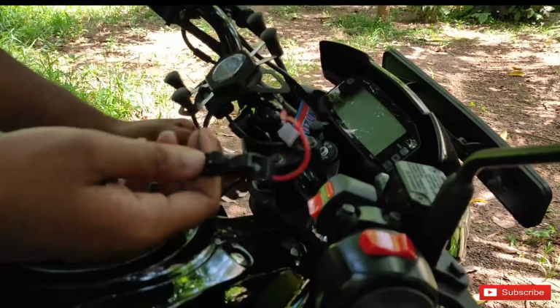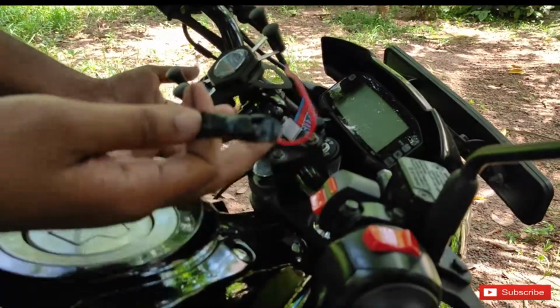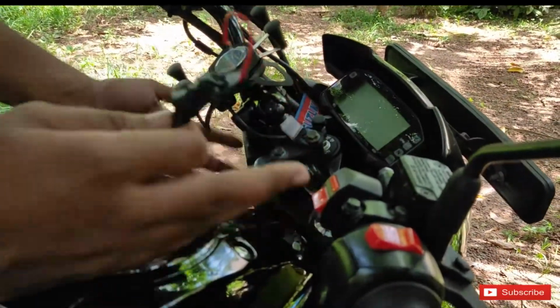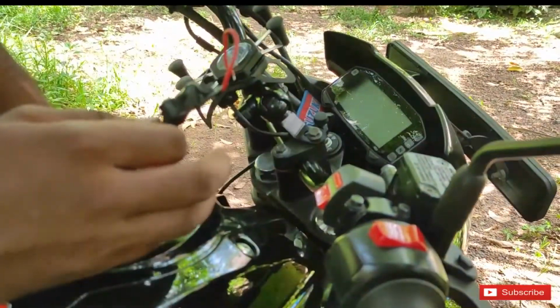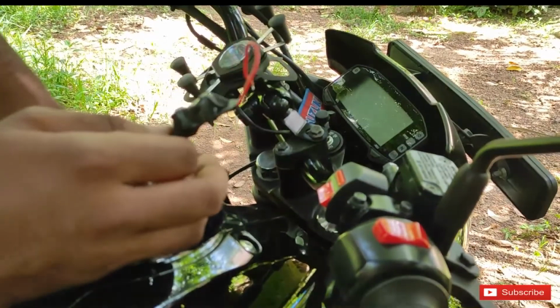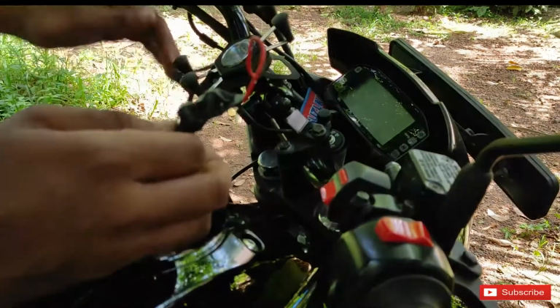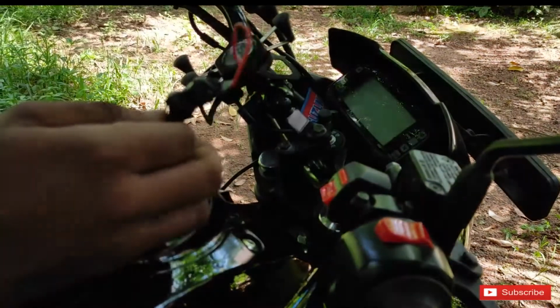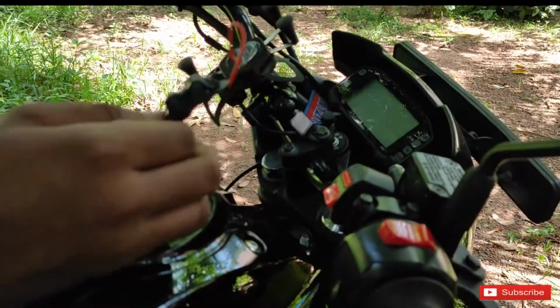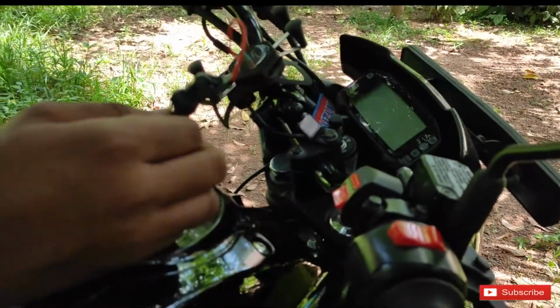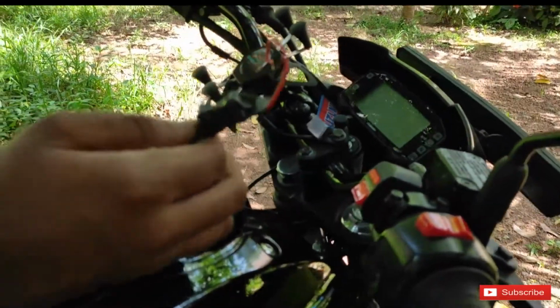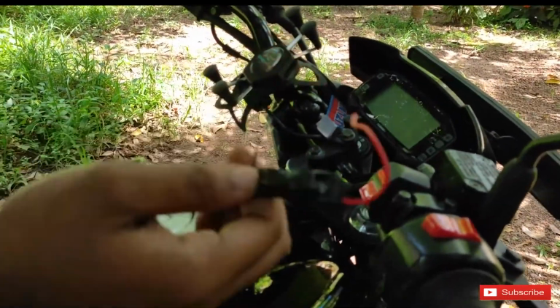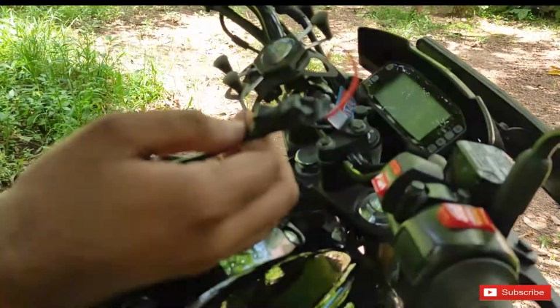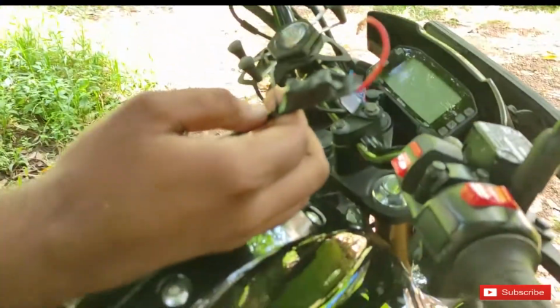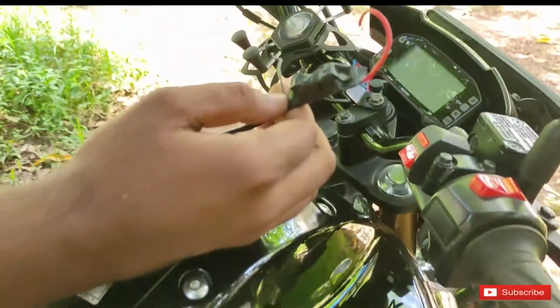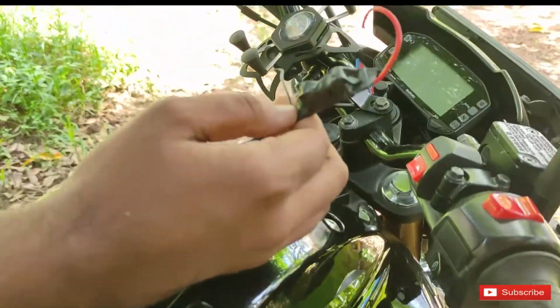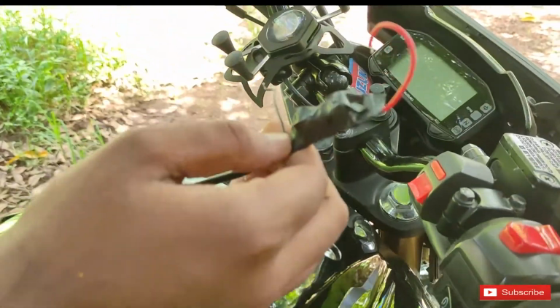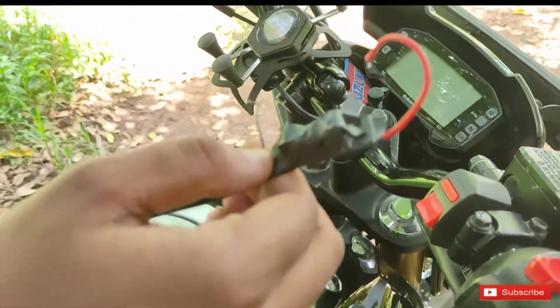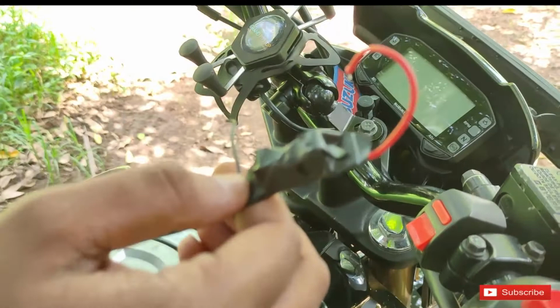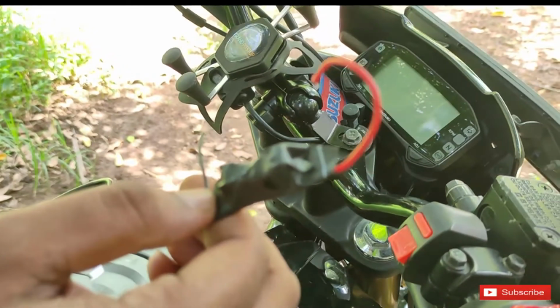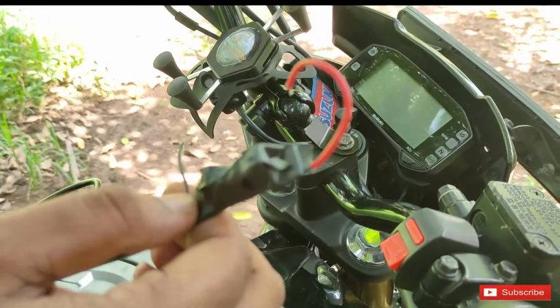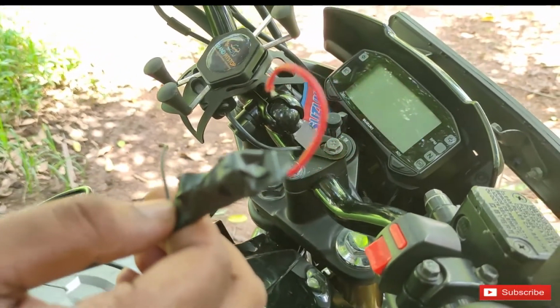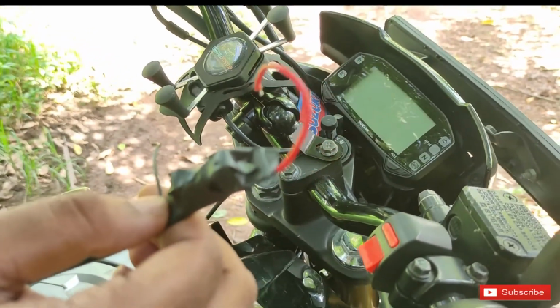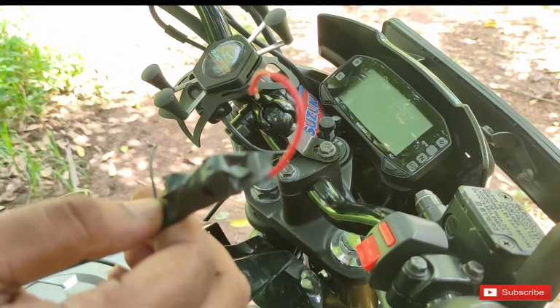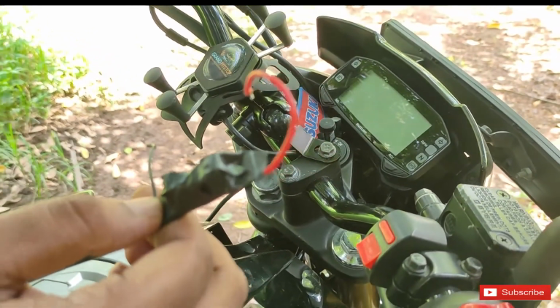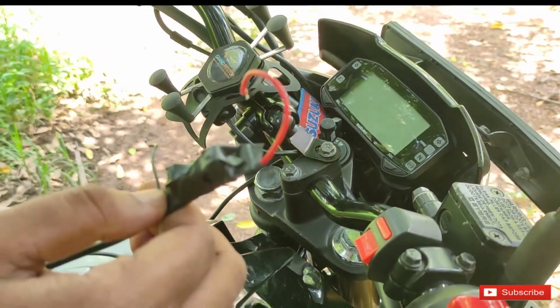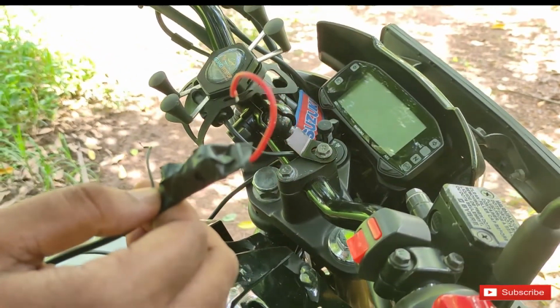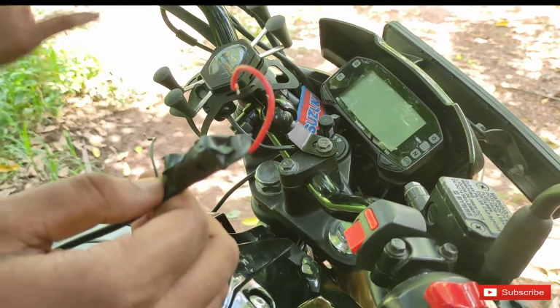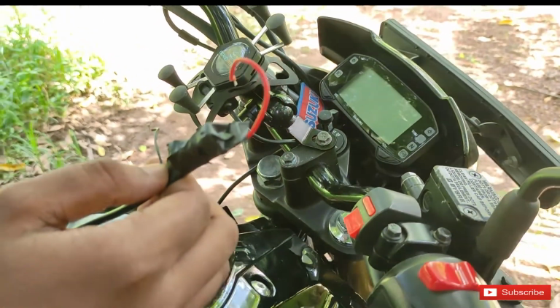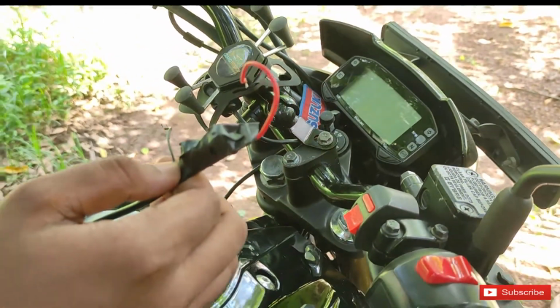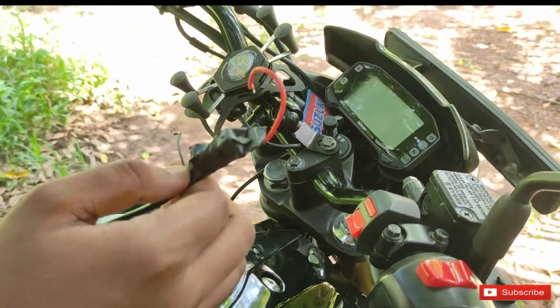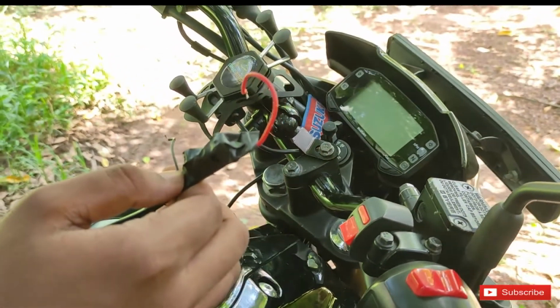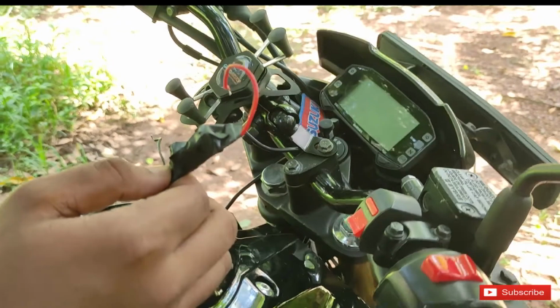I'm going to do the other side. You can connect directly to the battery. One does have a headlight connection. I already have a headlight — it's the auxiliary lamp.